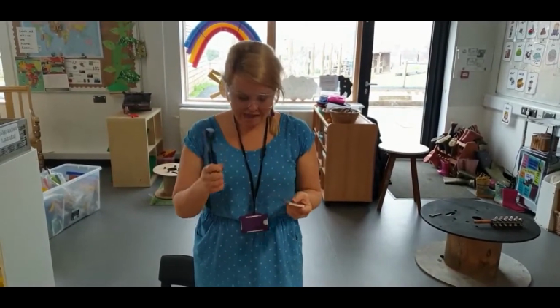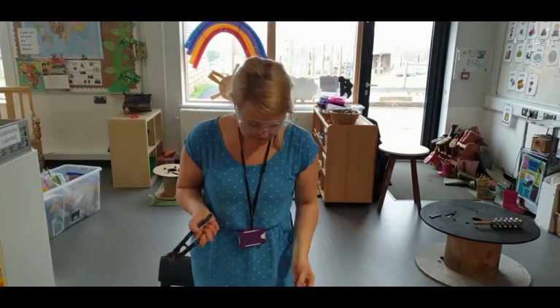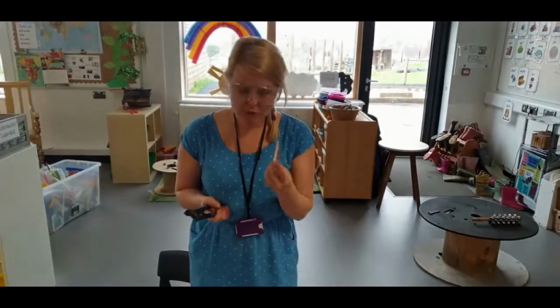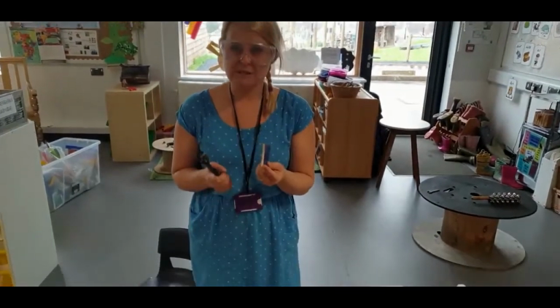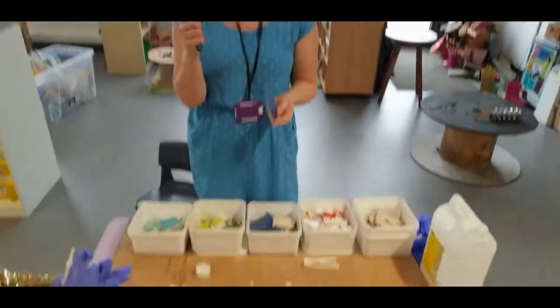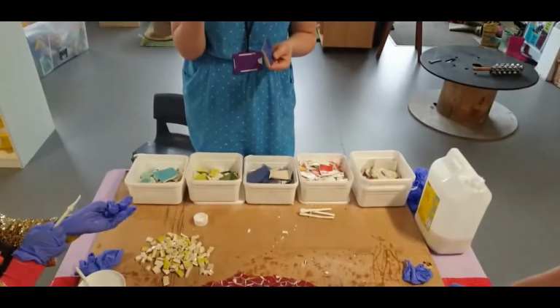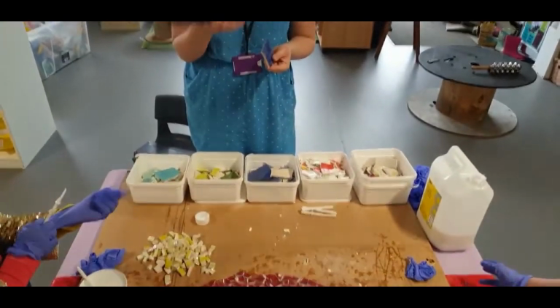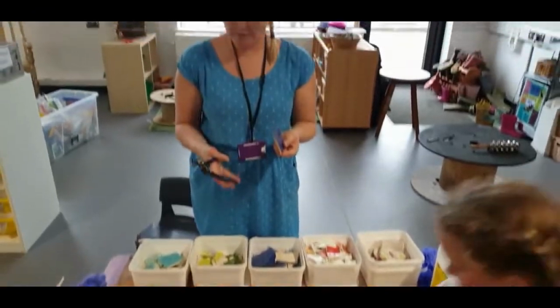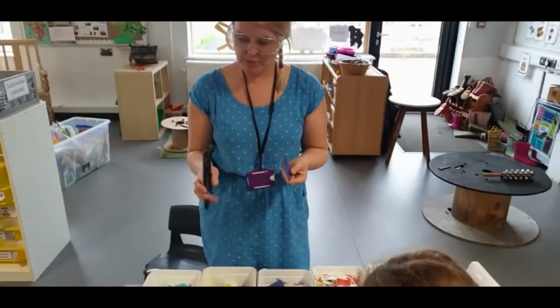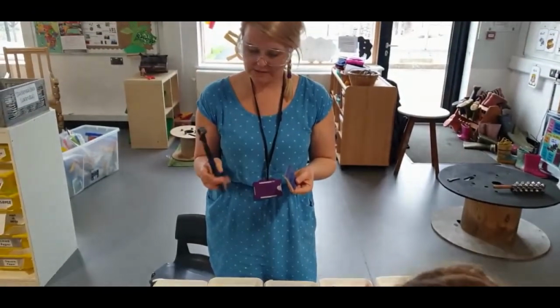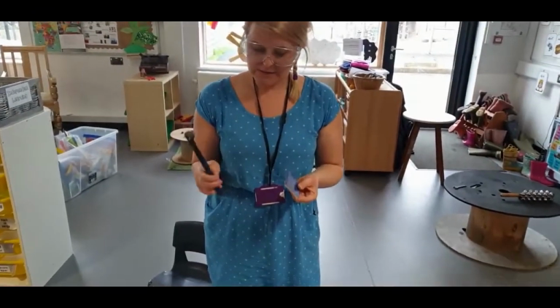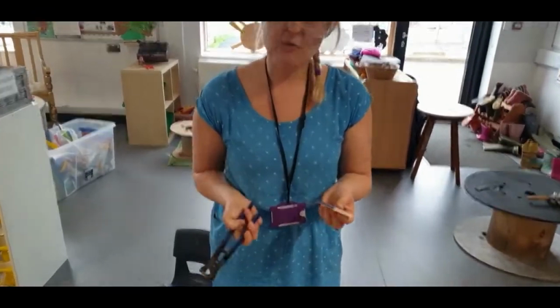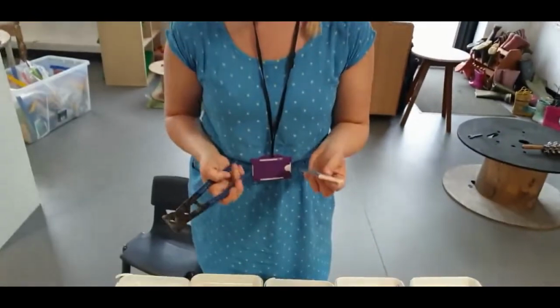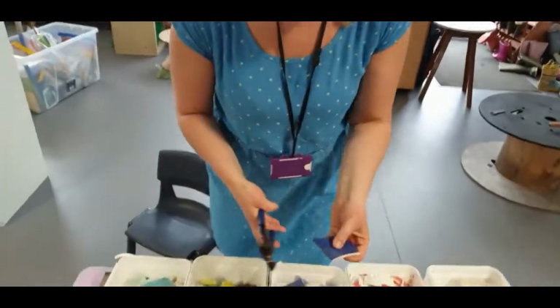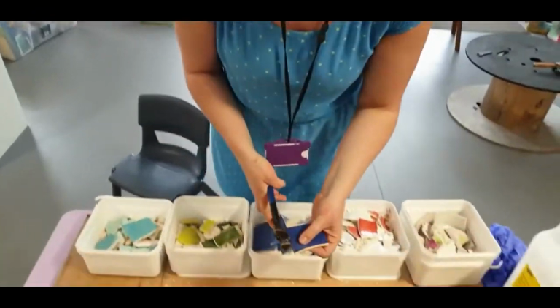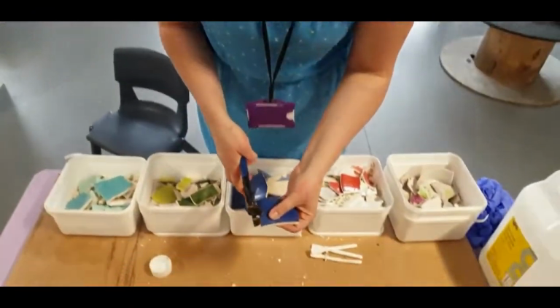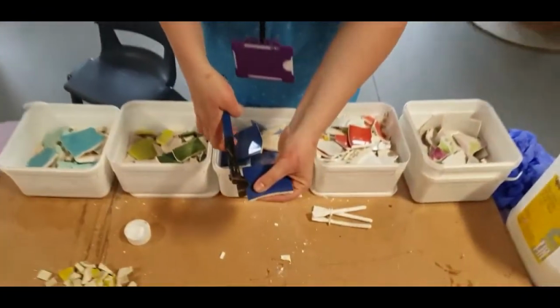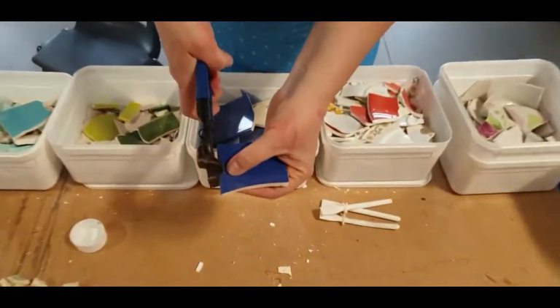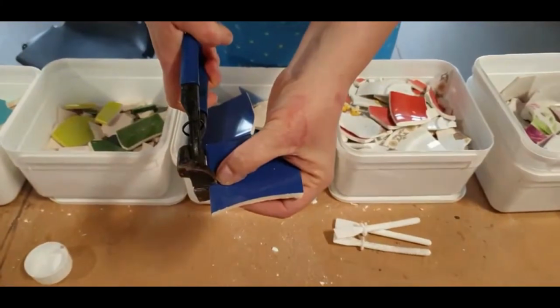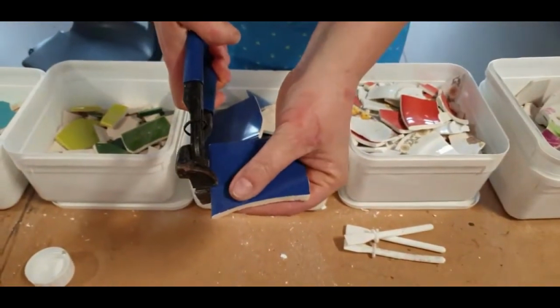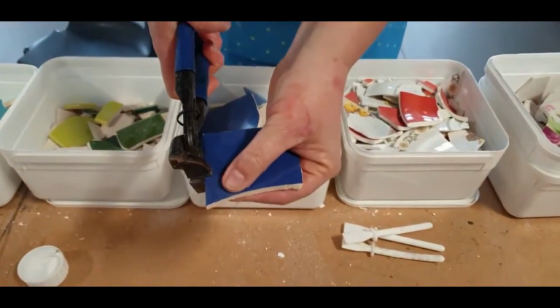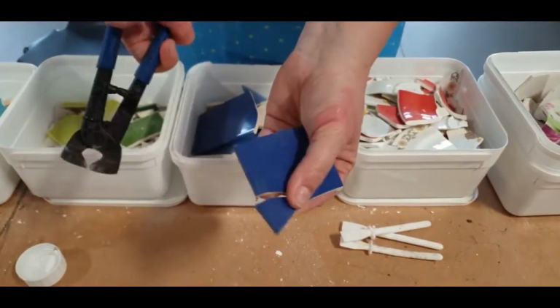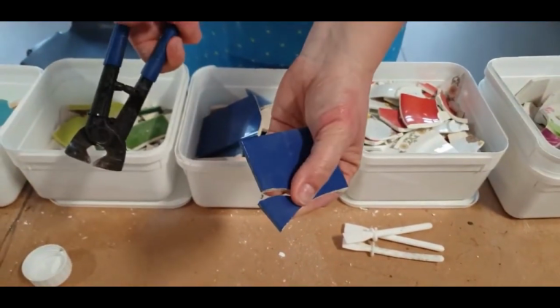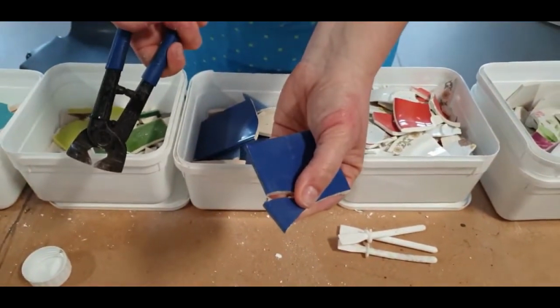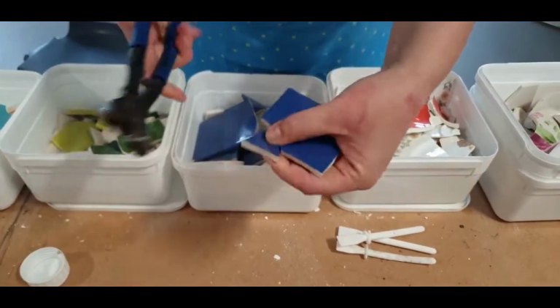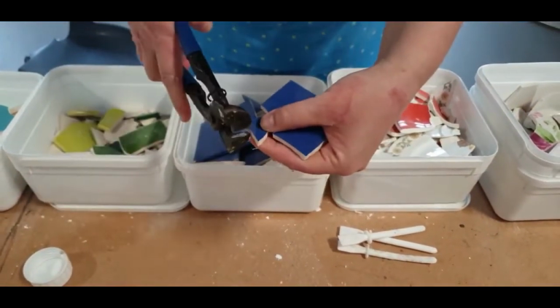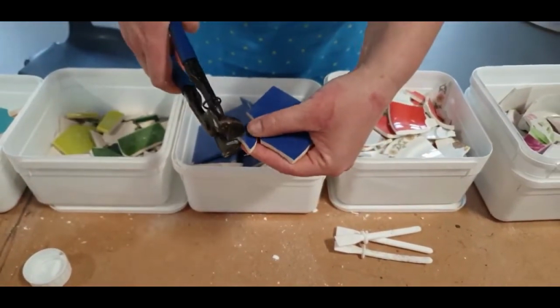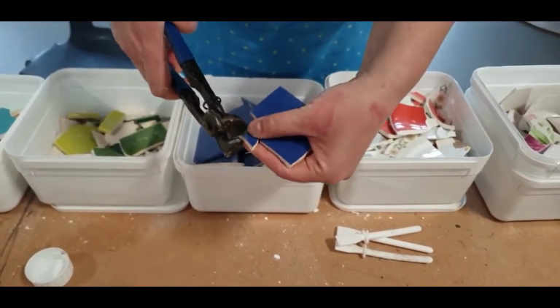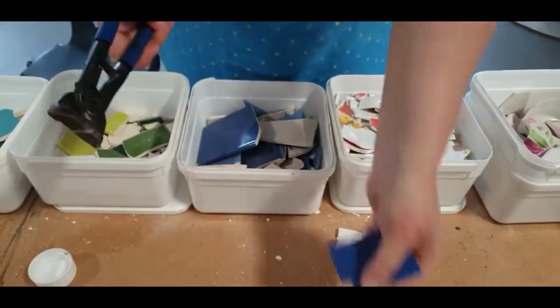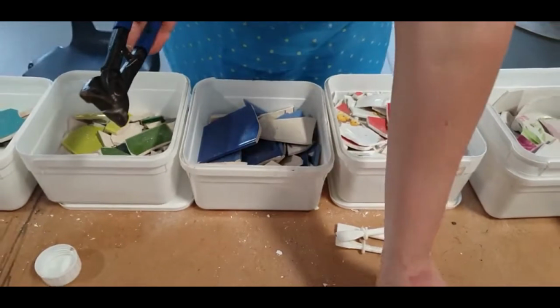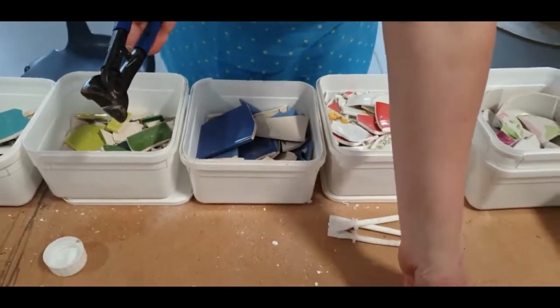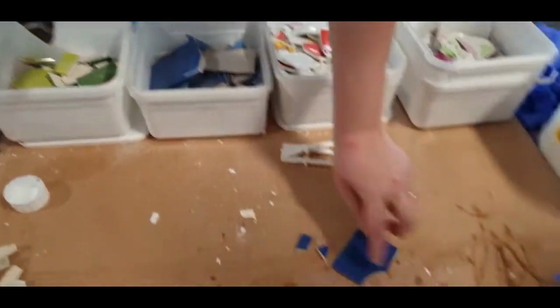If you want even smaller pieces, you can use a nipper. These are a pair of nippers. You hold the tile and just nip the edge, and that breaks it into a smaller bit. That's how we make lots of little bits for the mosaic.